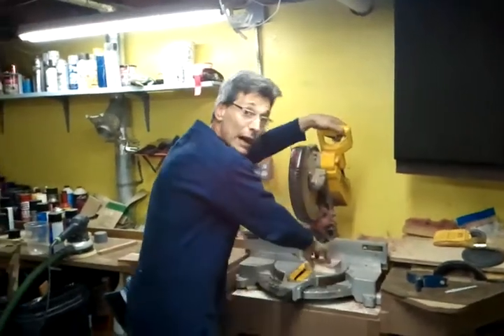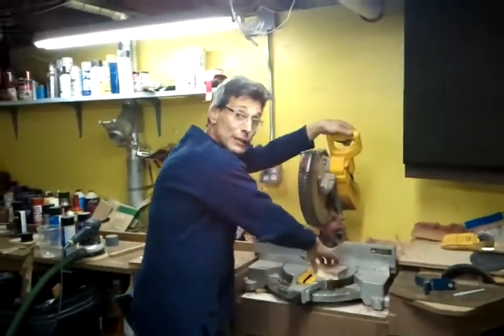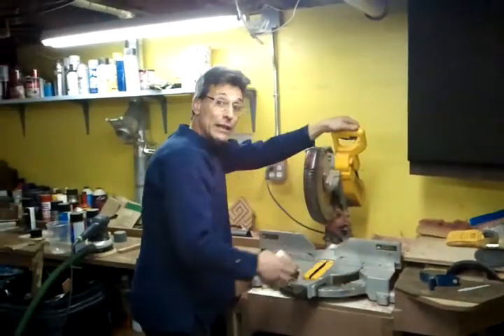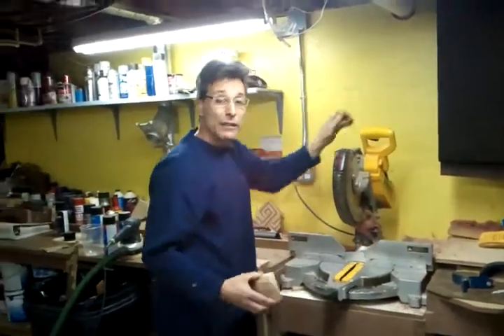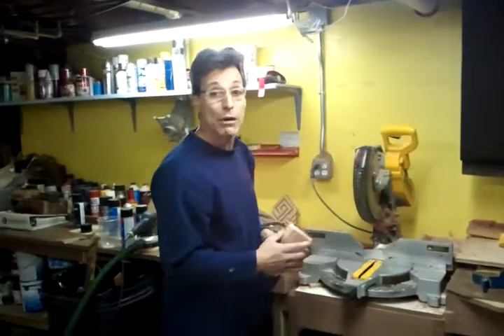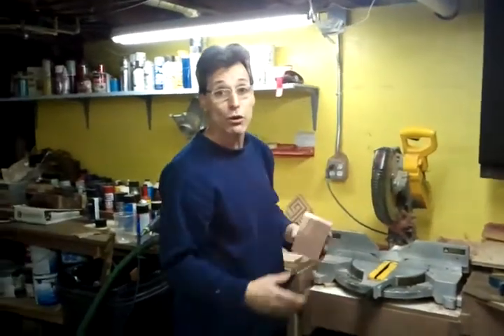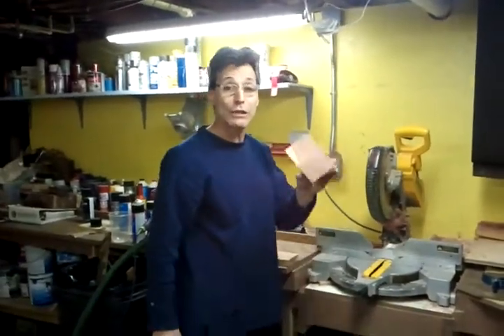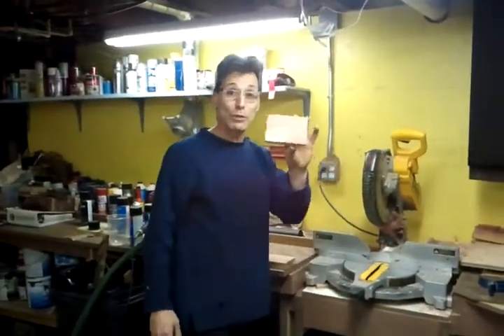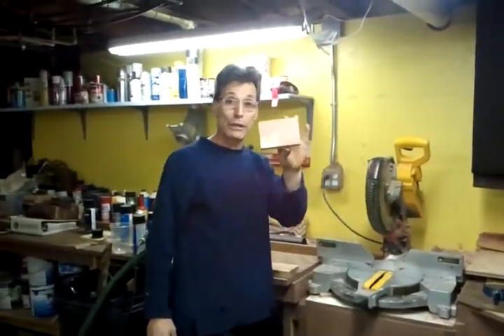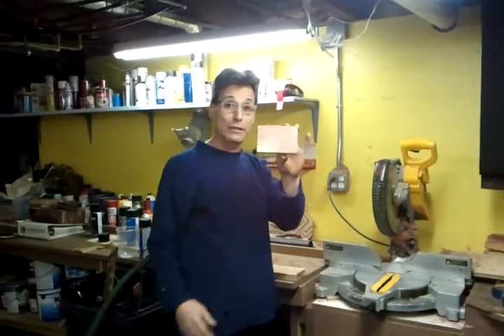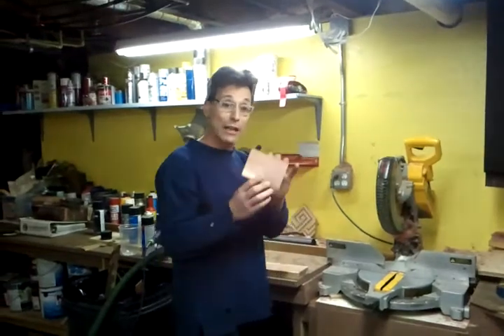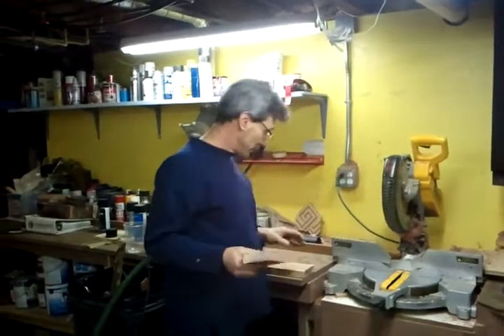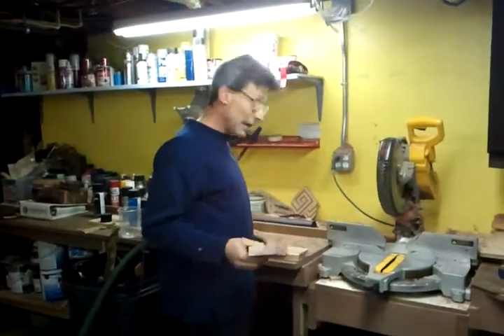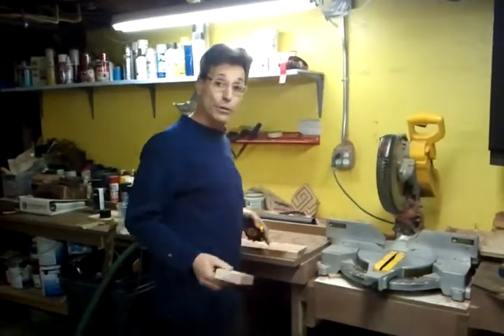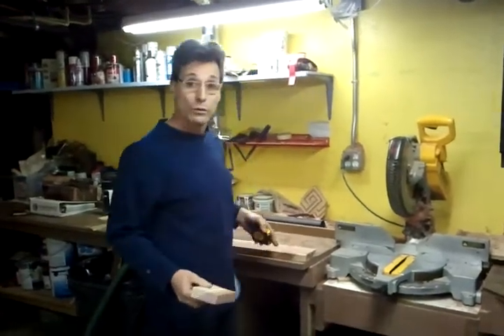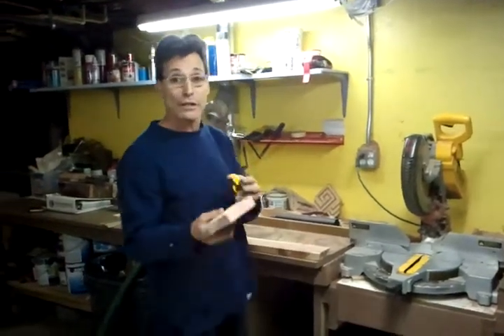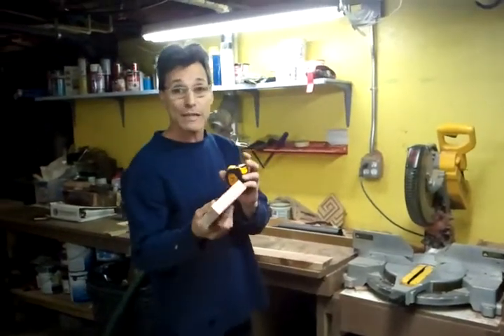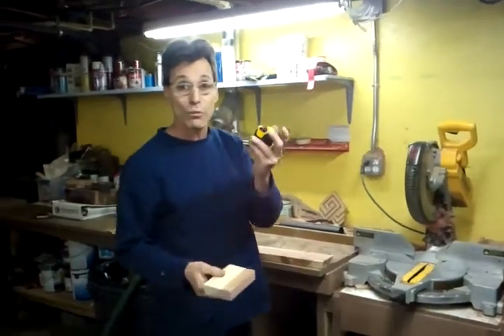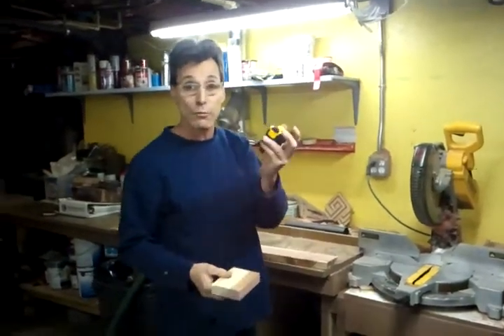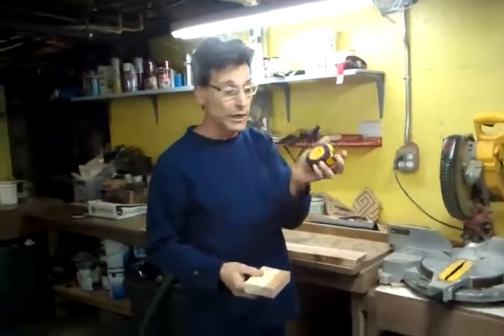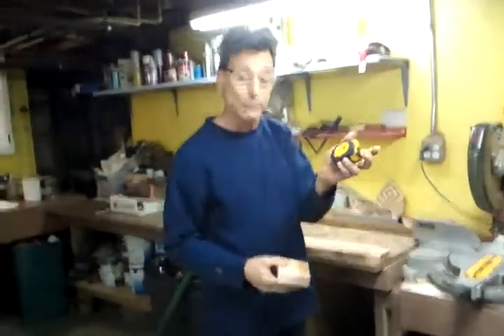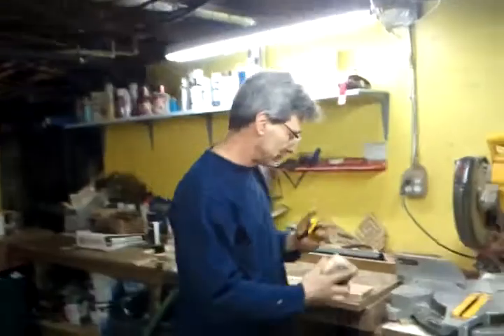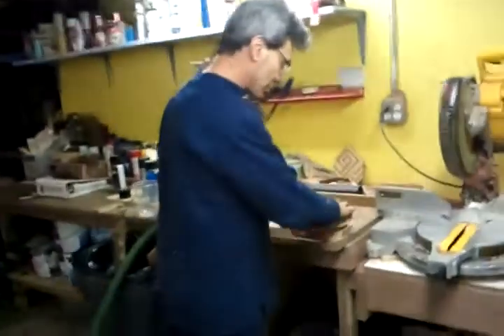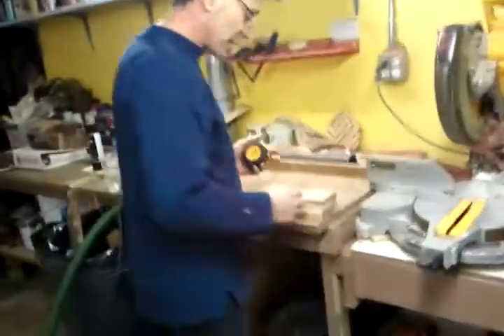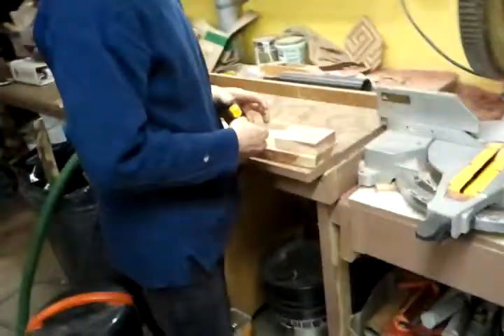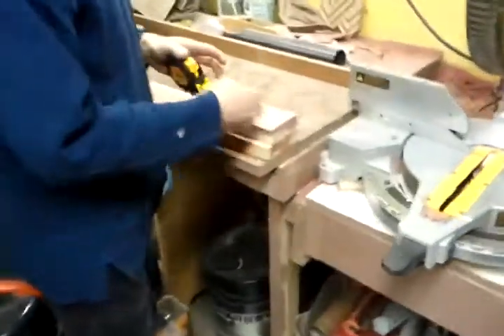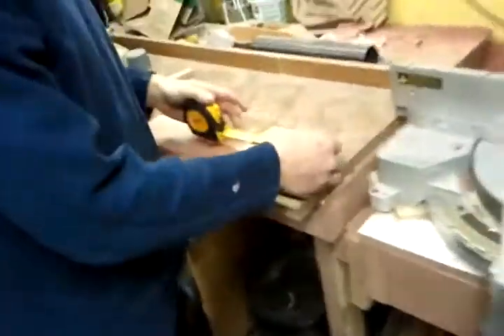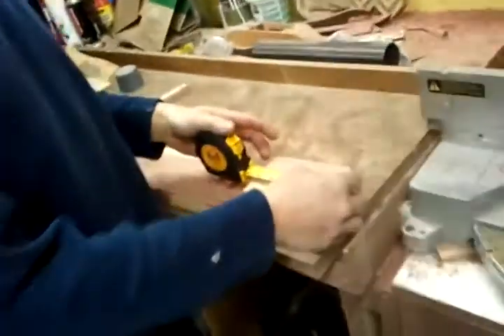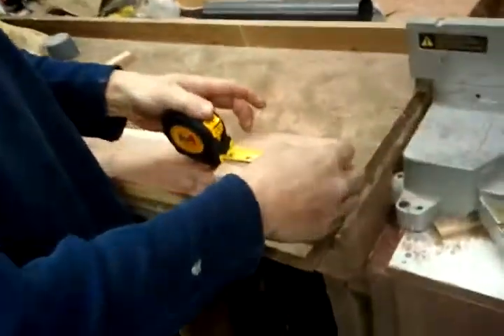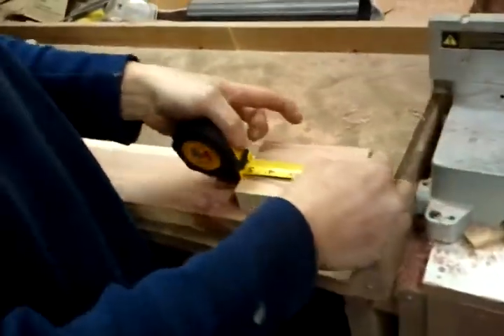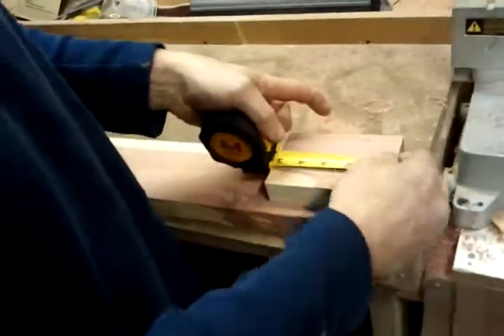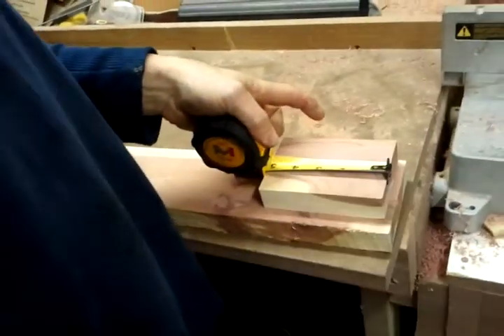Hi, it's me again. Now I will show you how to take a piece of wood like this and cut another piece of wood to the same size with M1 tapes. So I take the piece, I put M1 tapes on it and lock it in position.